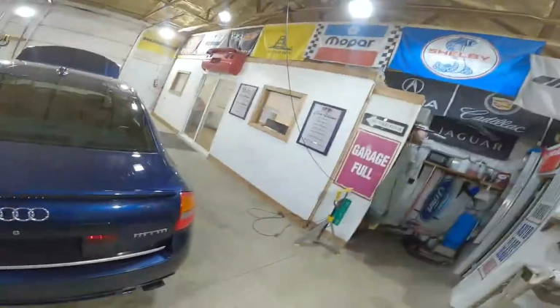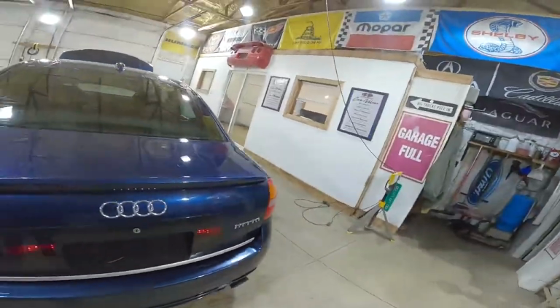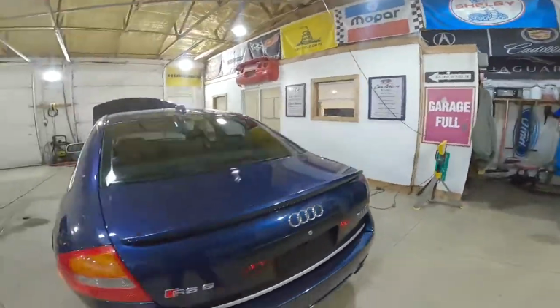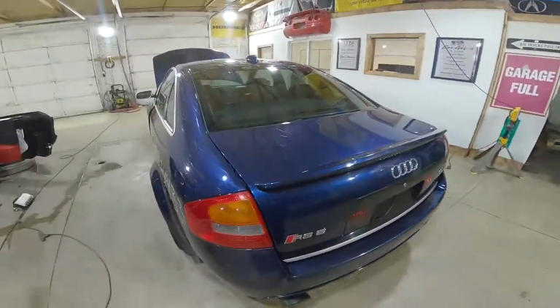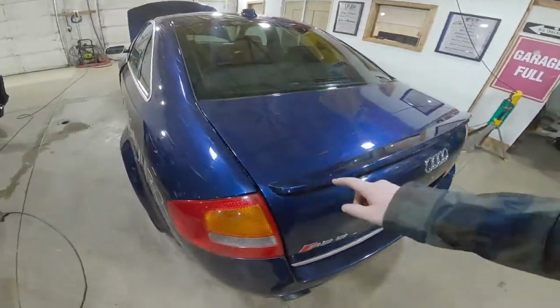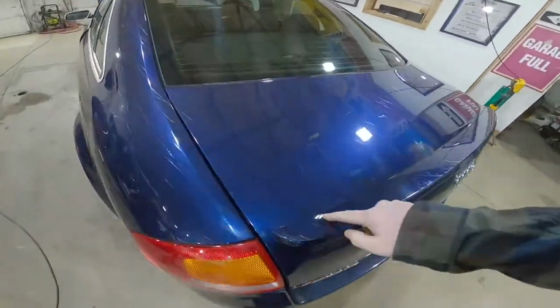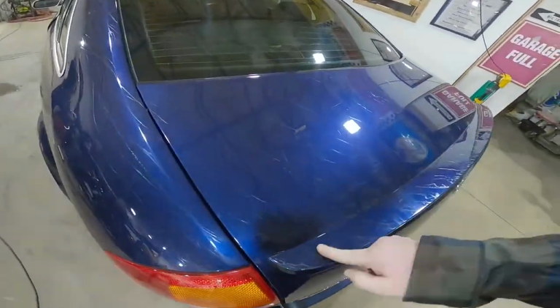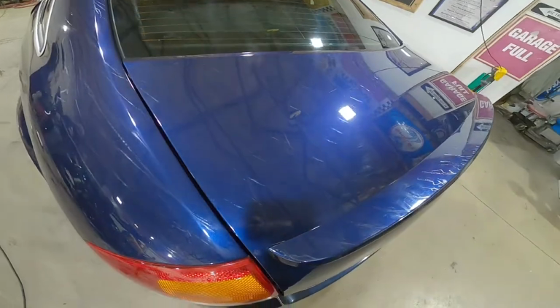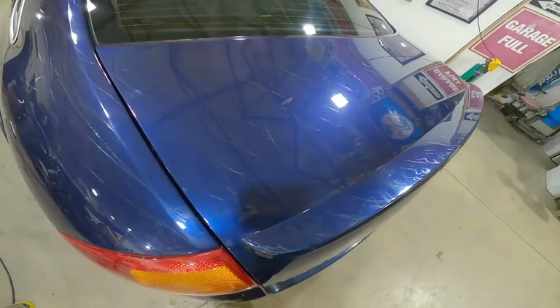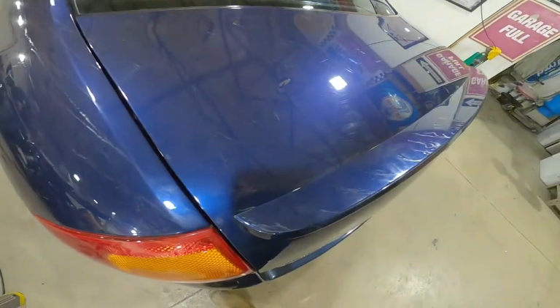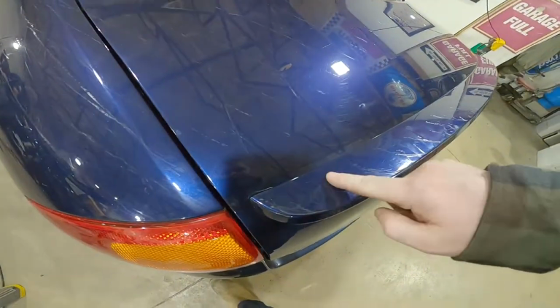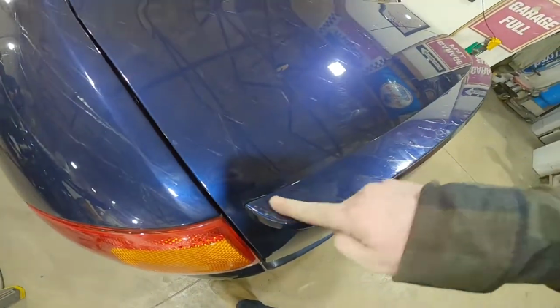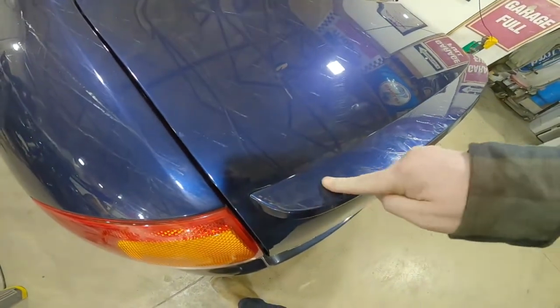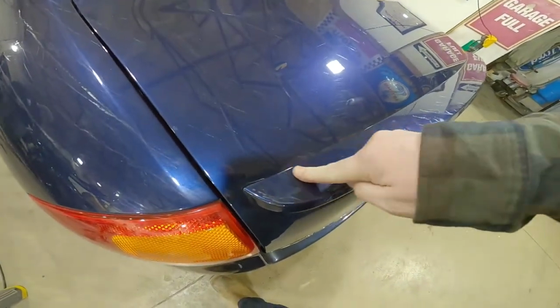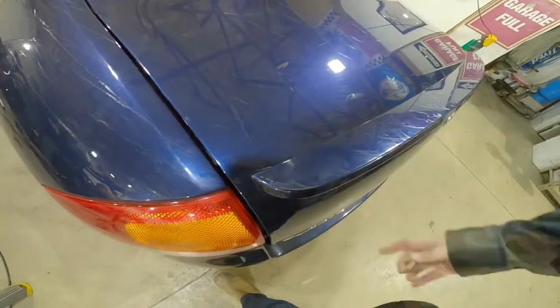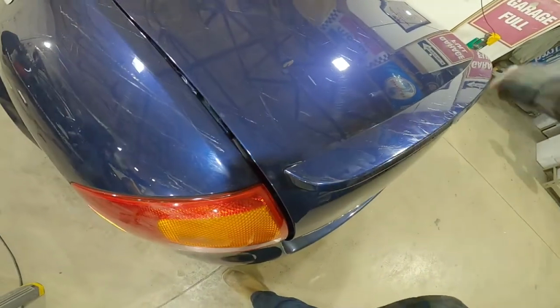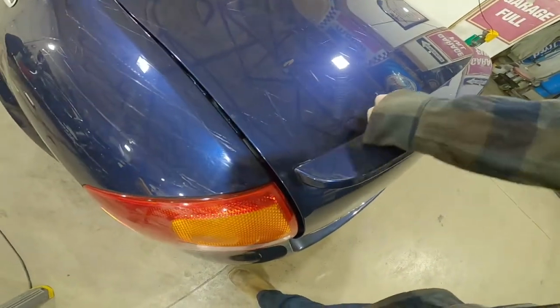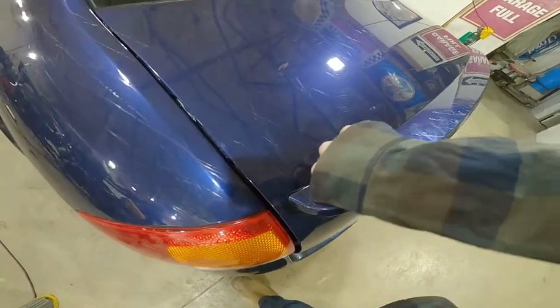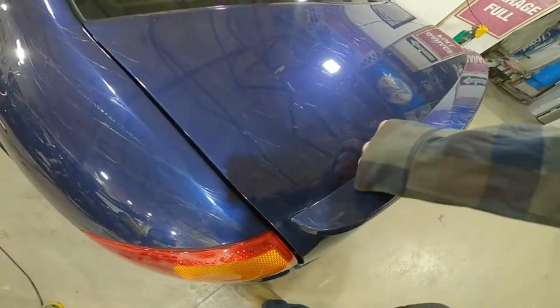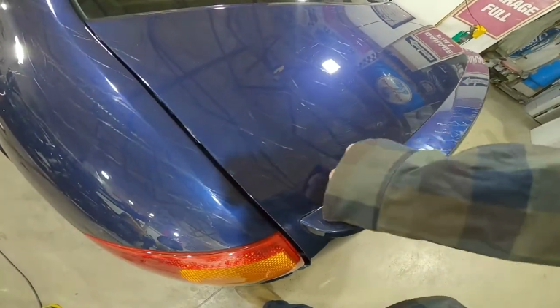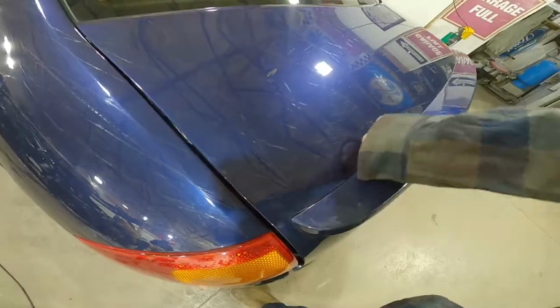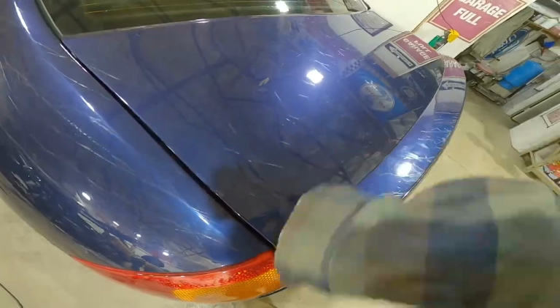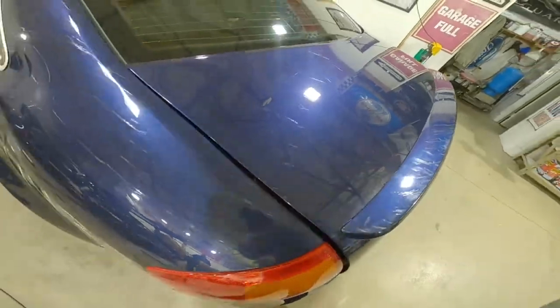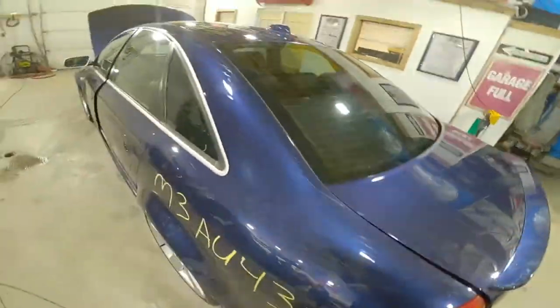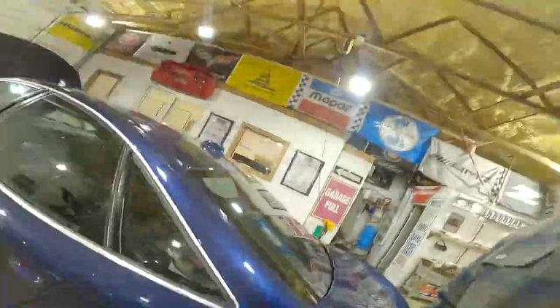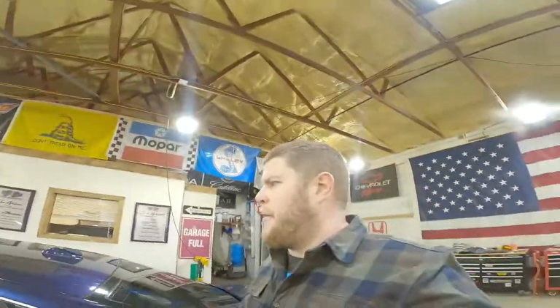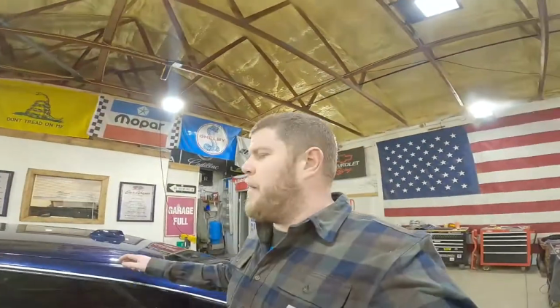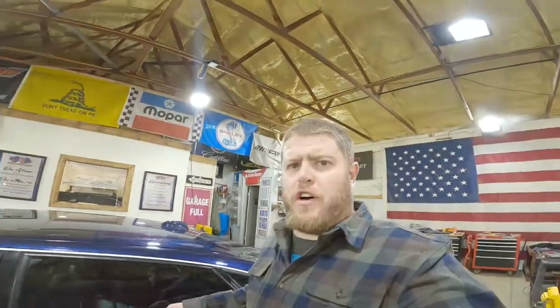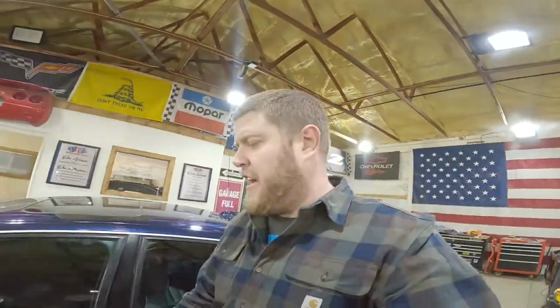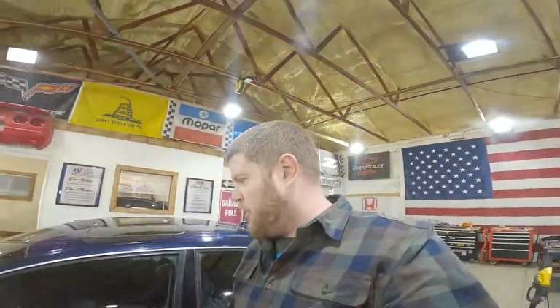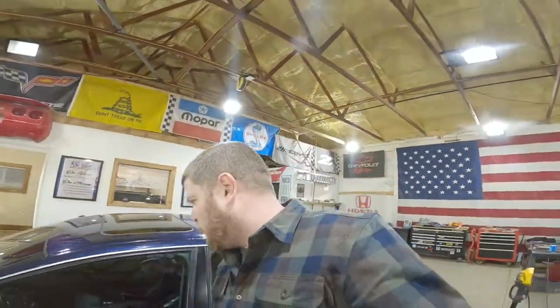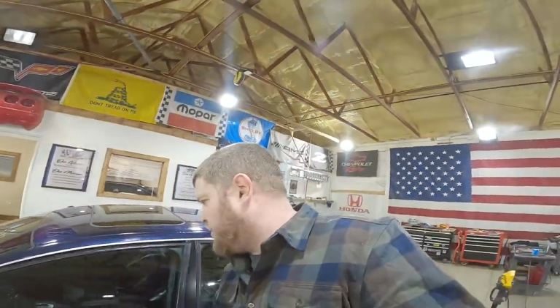Nice OEM deck with spoilers. This stuff wipes off whatever it is — looks like some adhesive residue. Good as new. So keep that in mind when you're buying parts off of this, that is just residue.